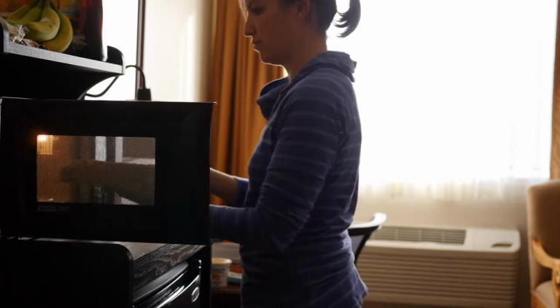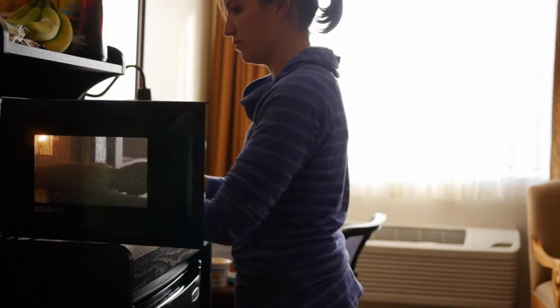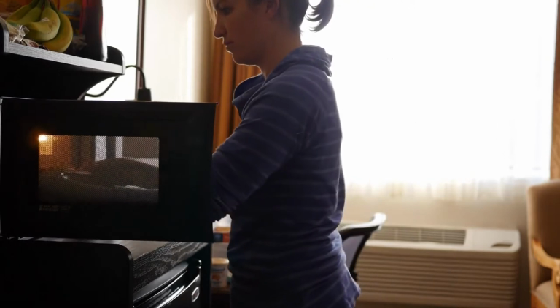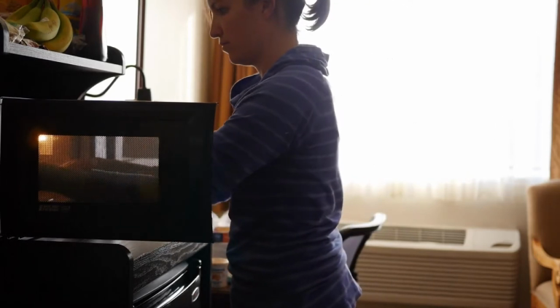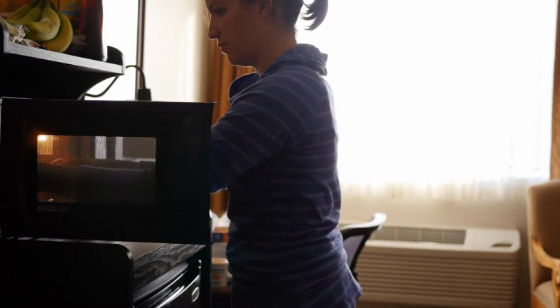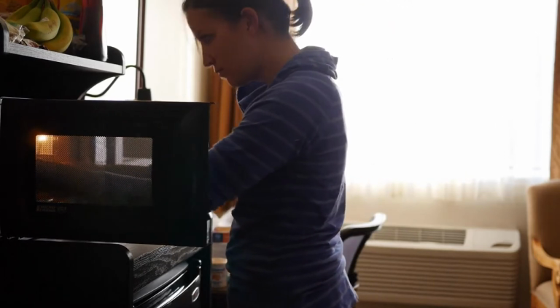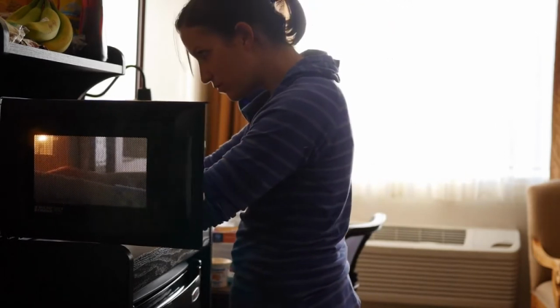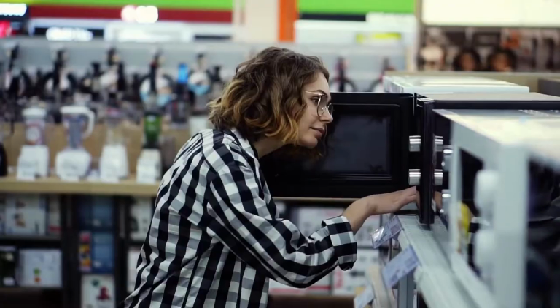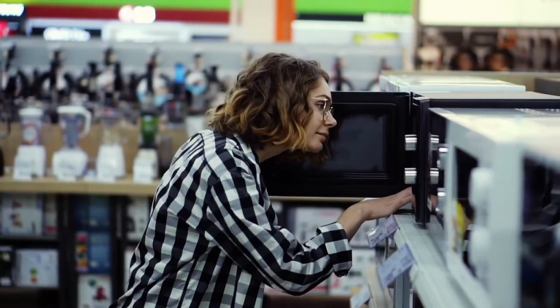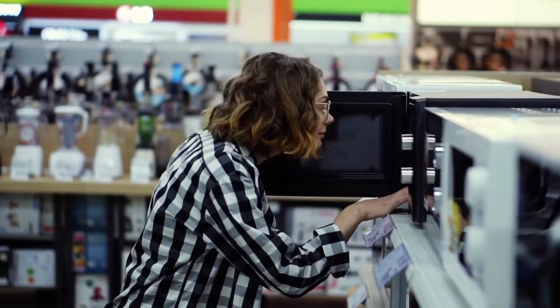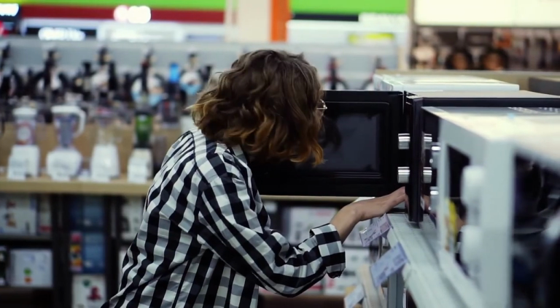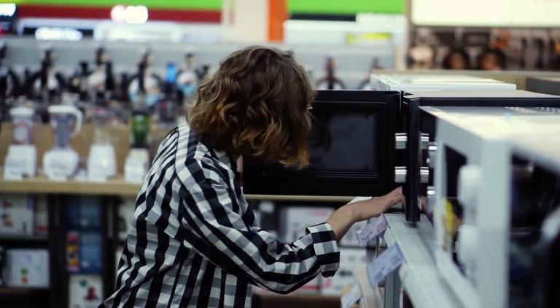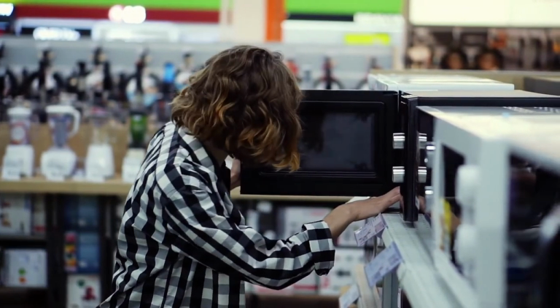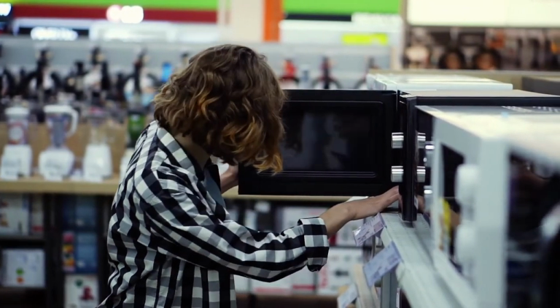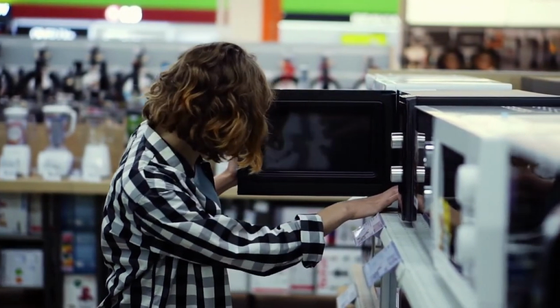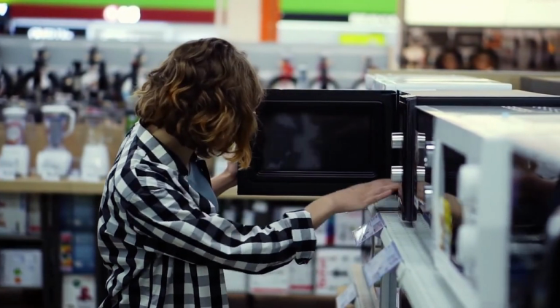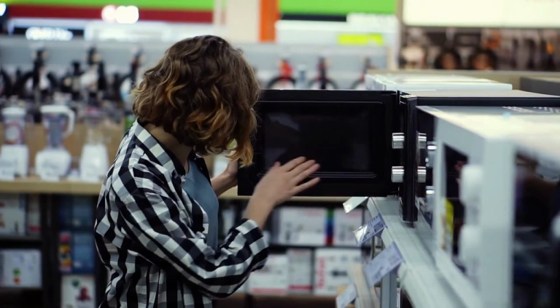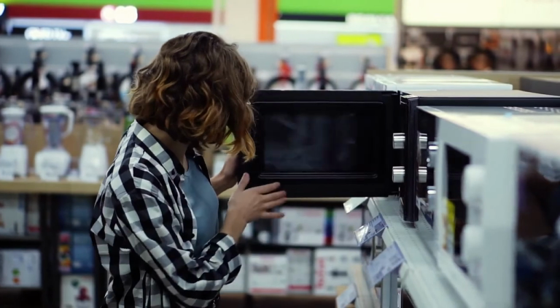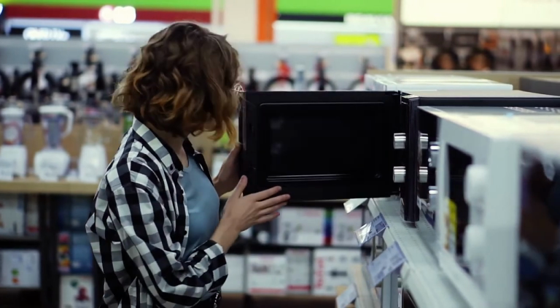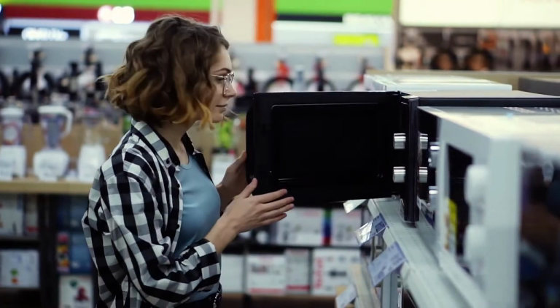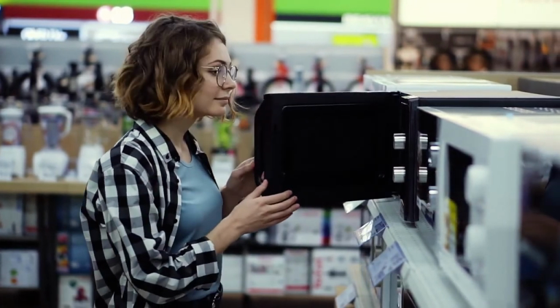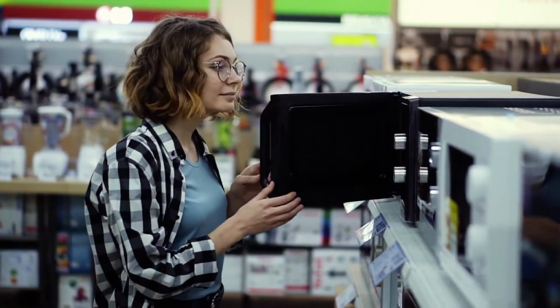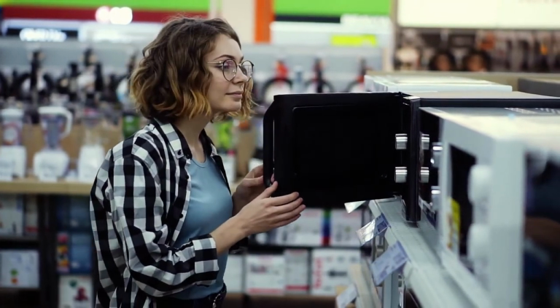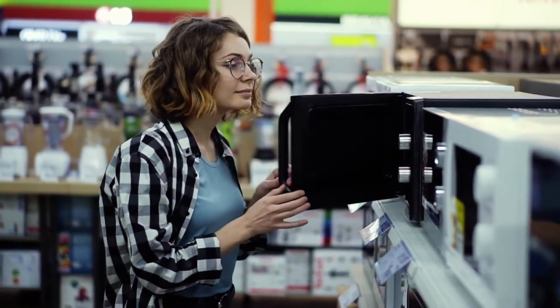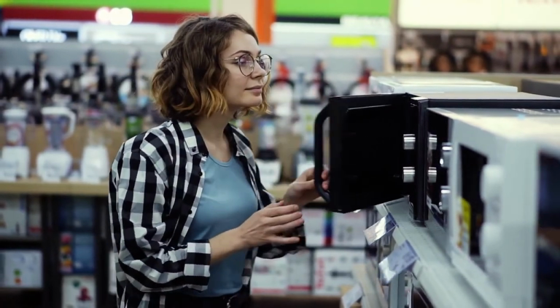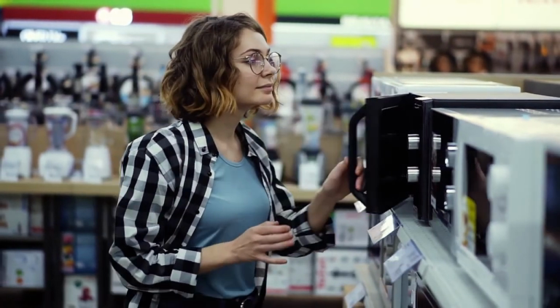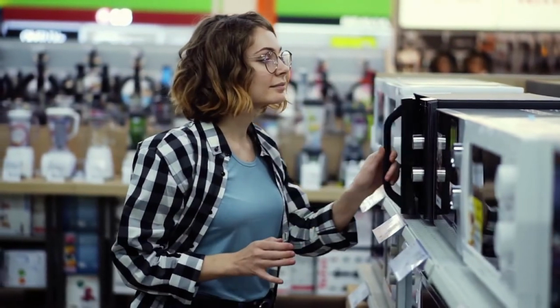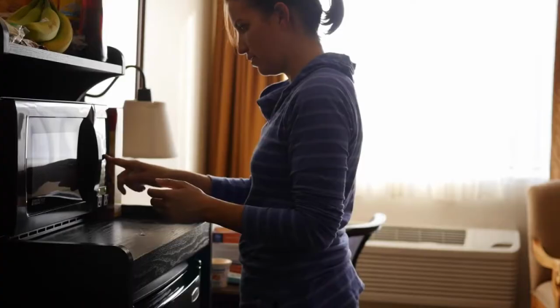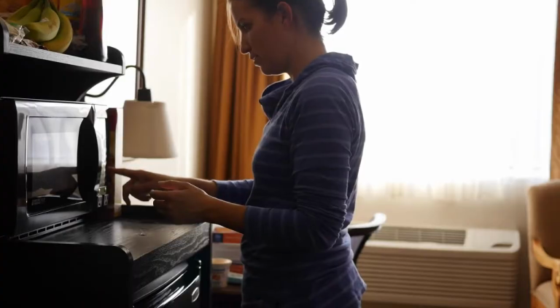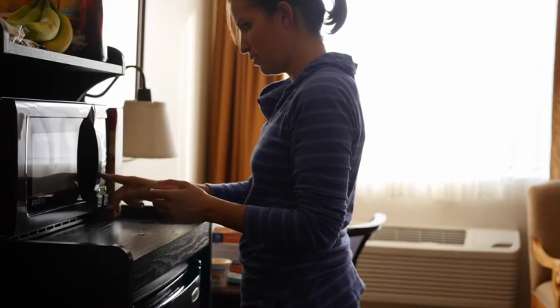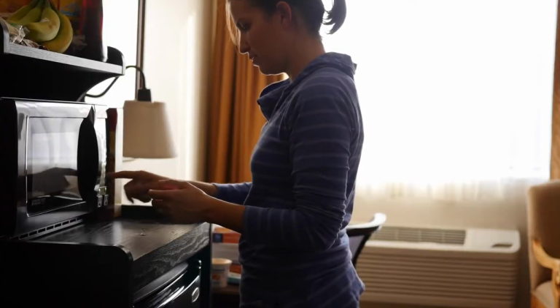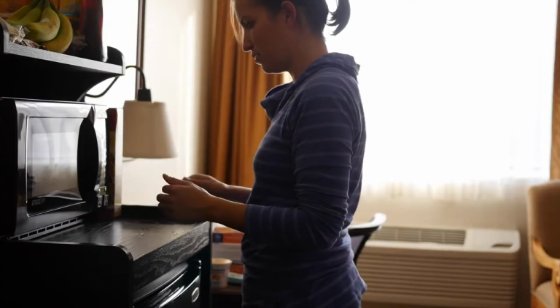By the end of this video review, you'll be able to make an informed decision on which microwave oven is right for you and your family. So watch this video and make a perfect decision.